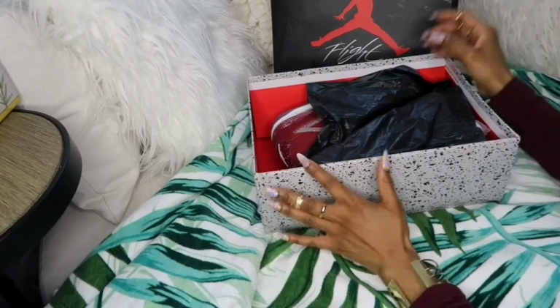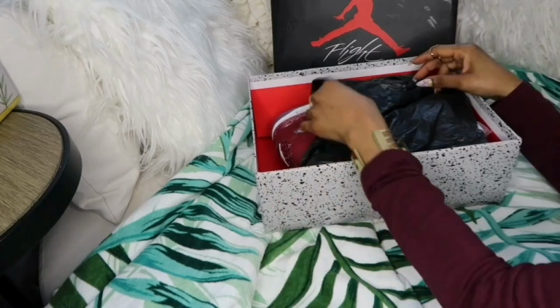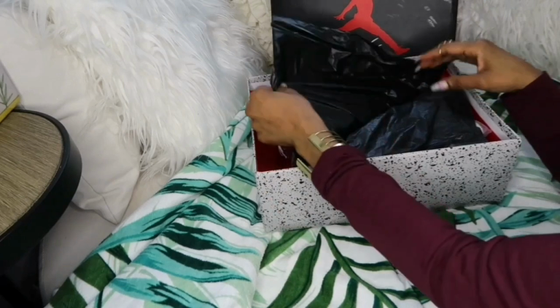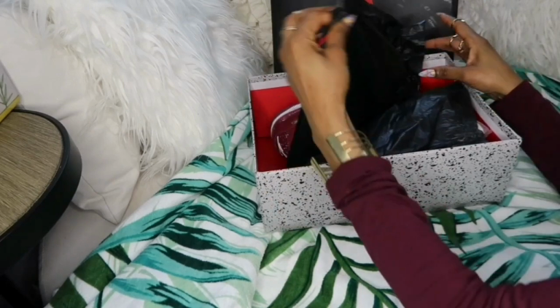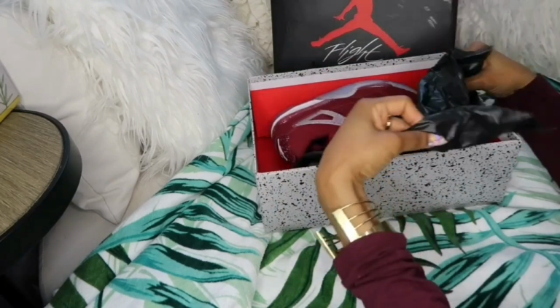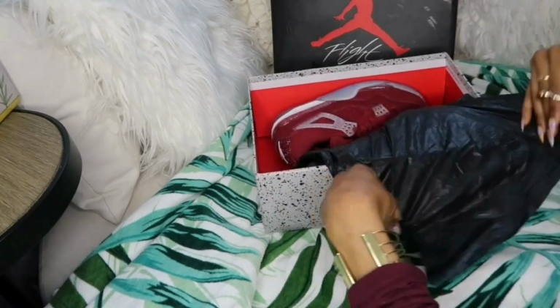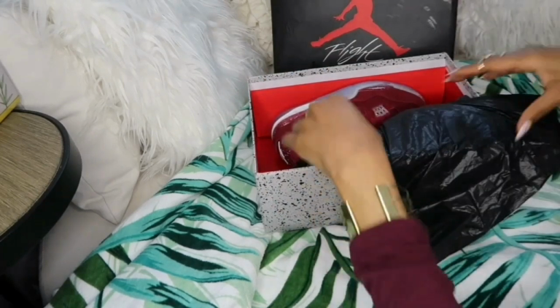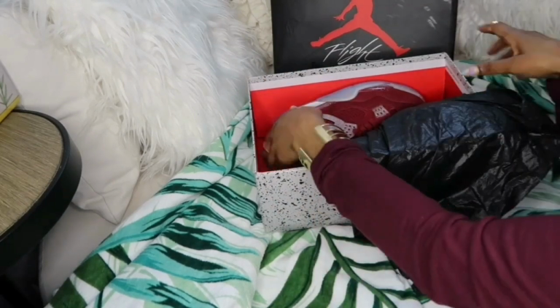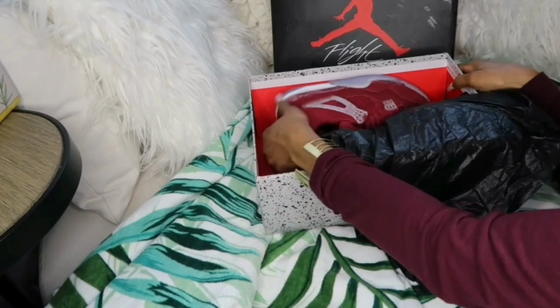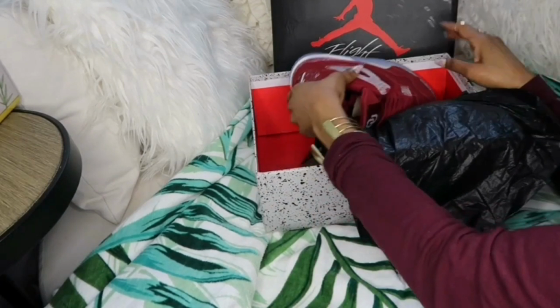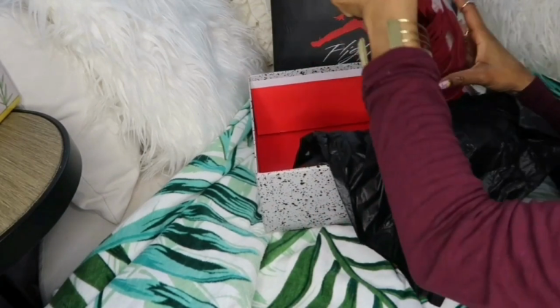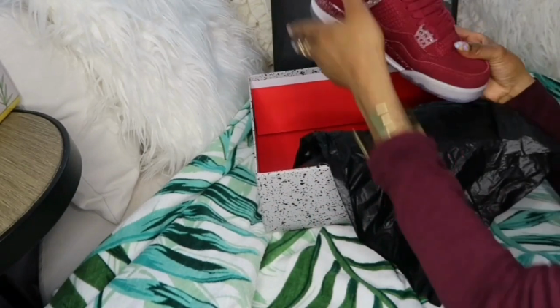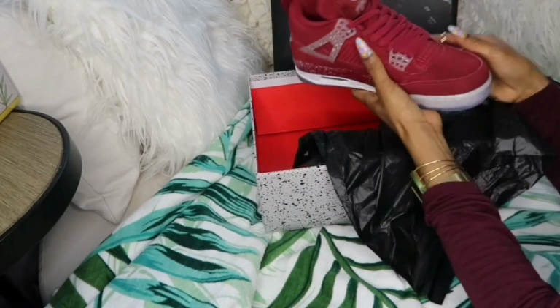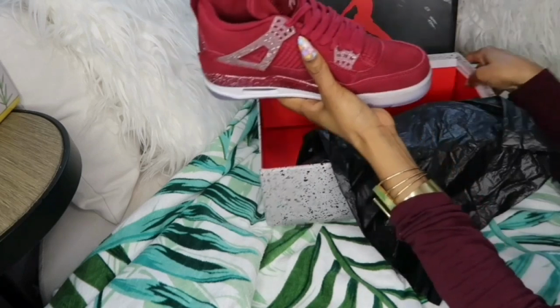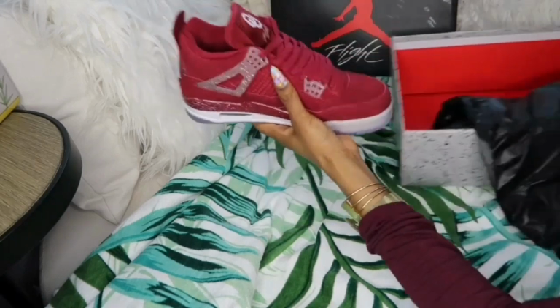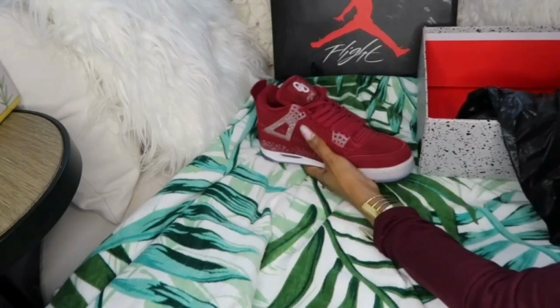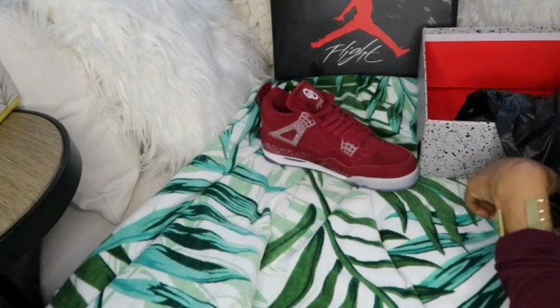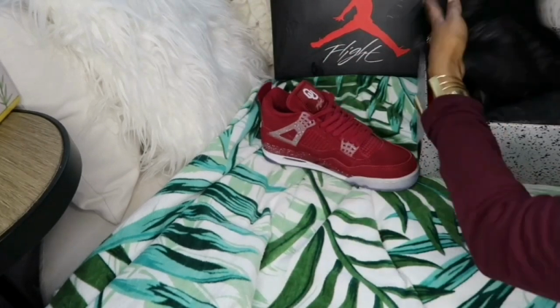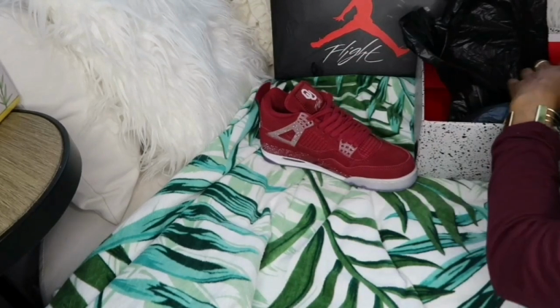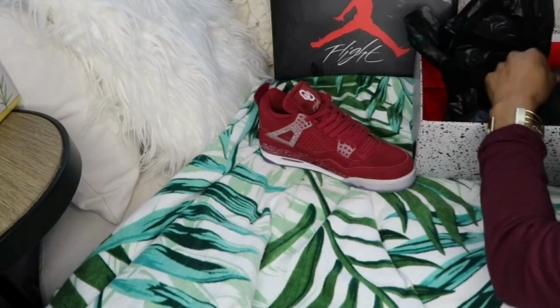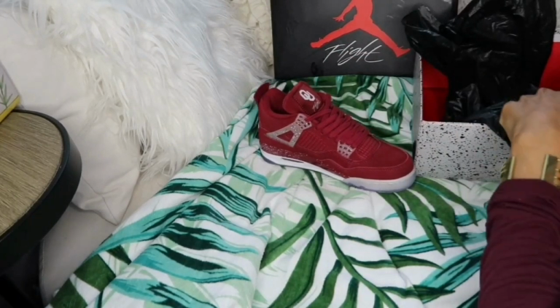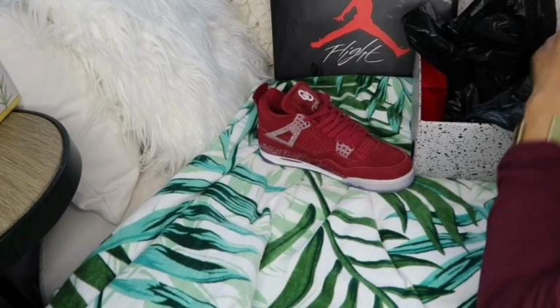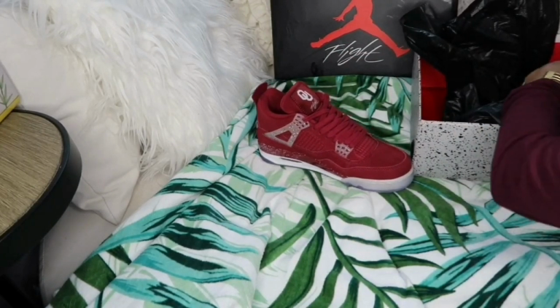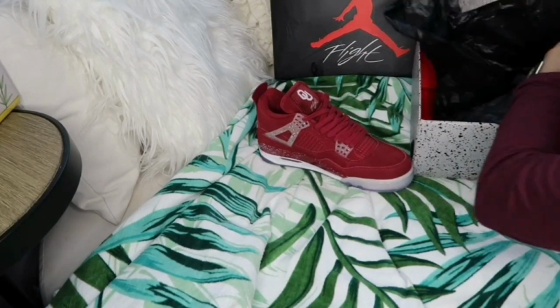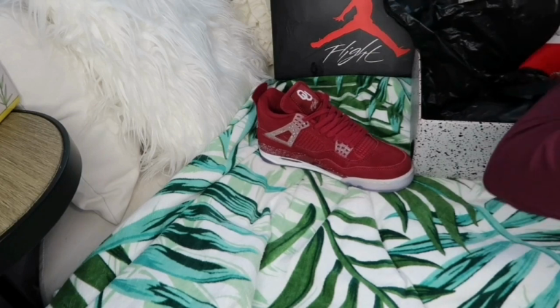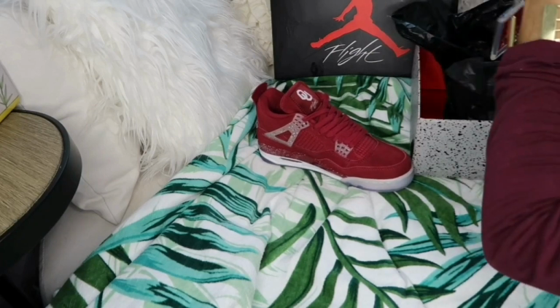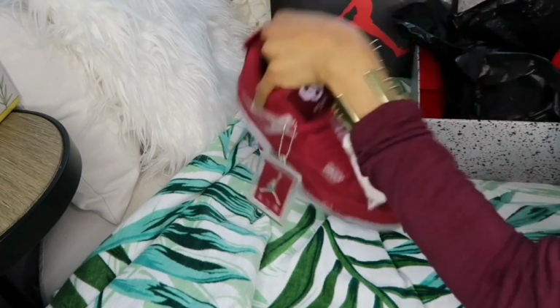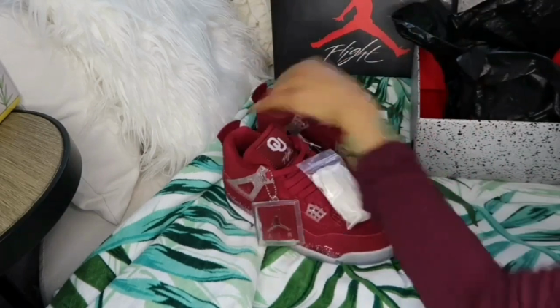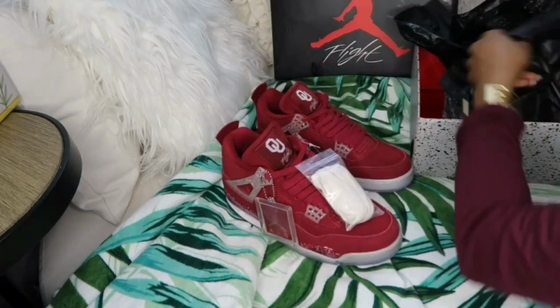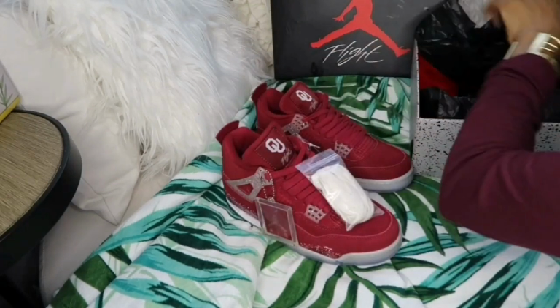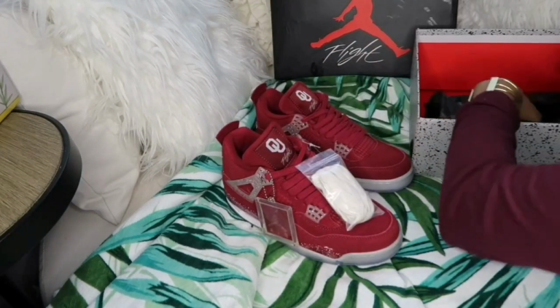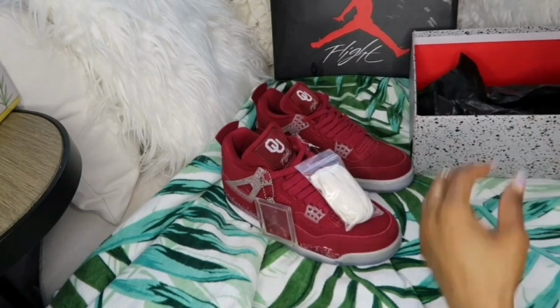So guys, let me explain myself. Usually you know how I do it — I start with the actual unboxing, but I received two pairs of shoes. I didn't know which one was the company's and which one was personal, and I went and opened the wrong box. But here we have it, guys.